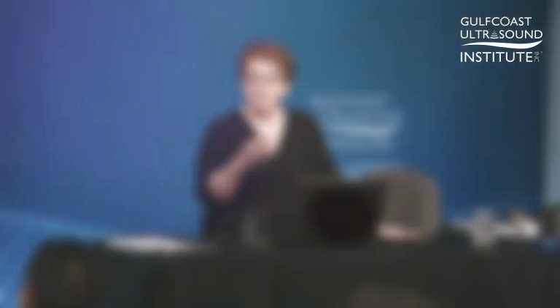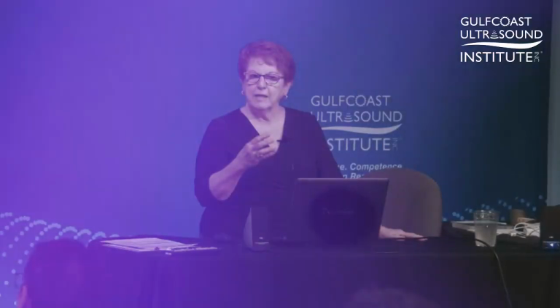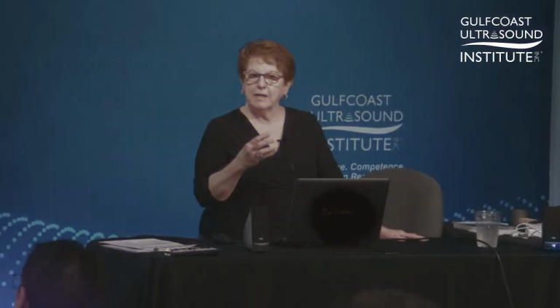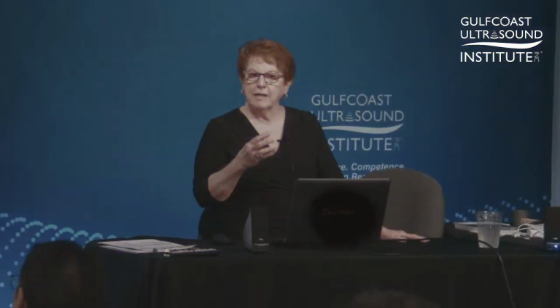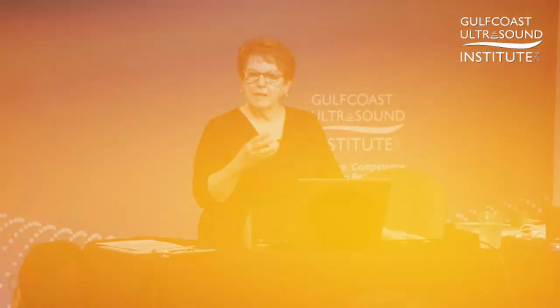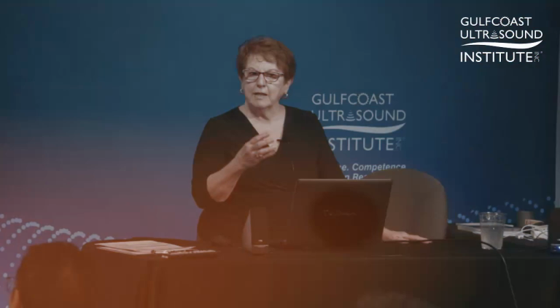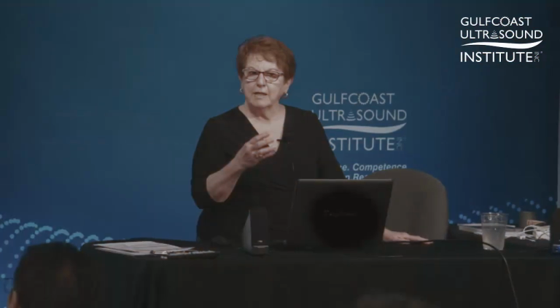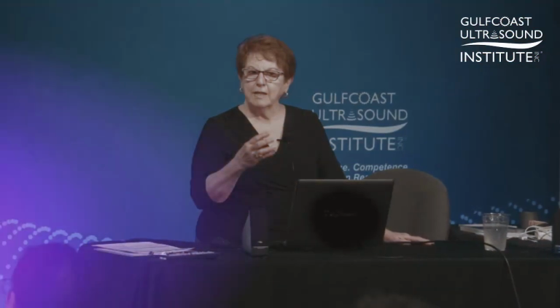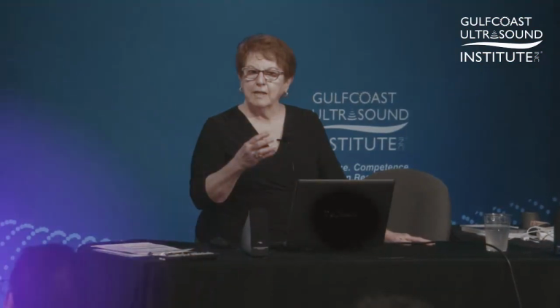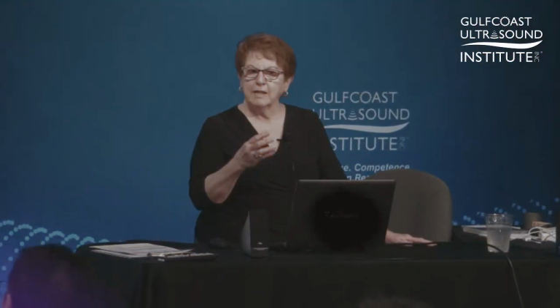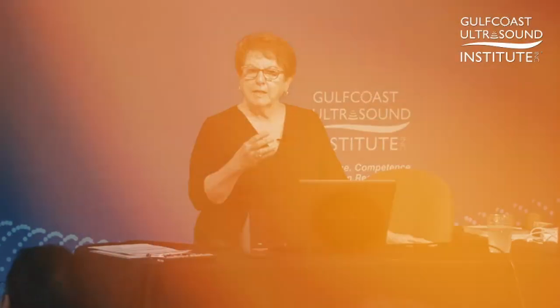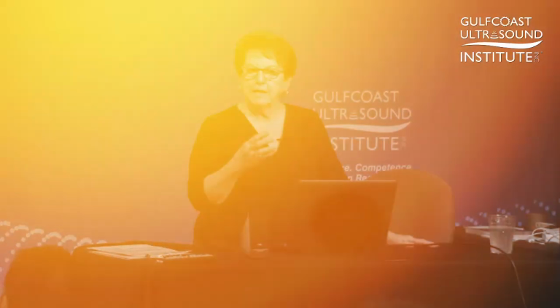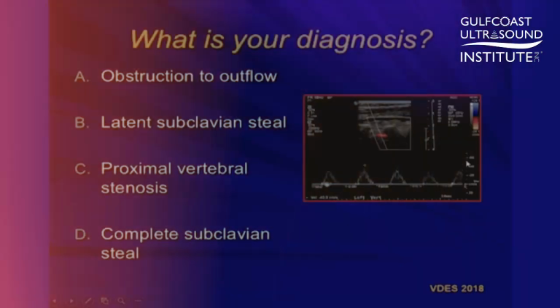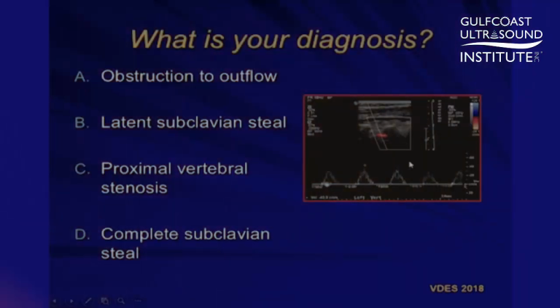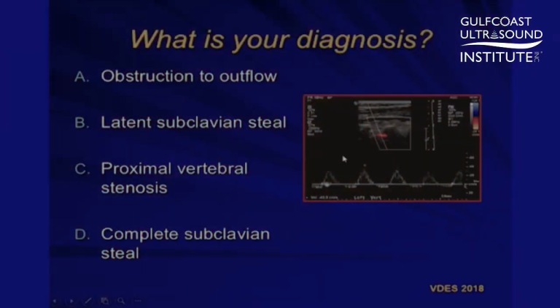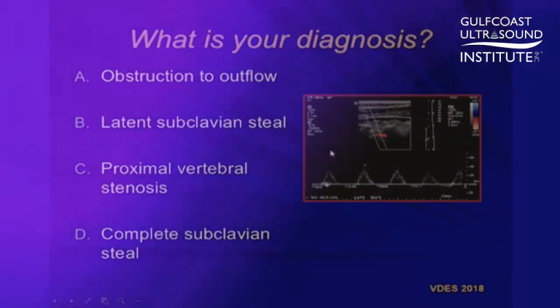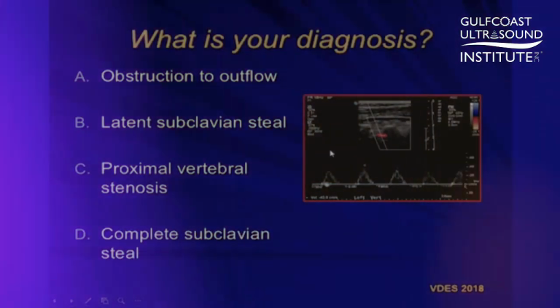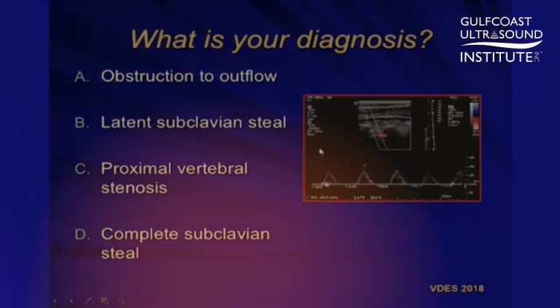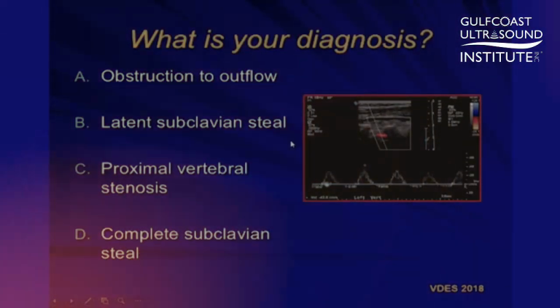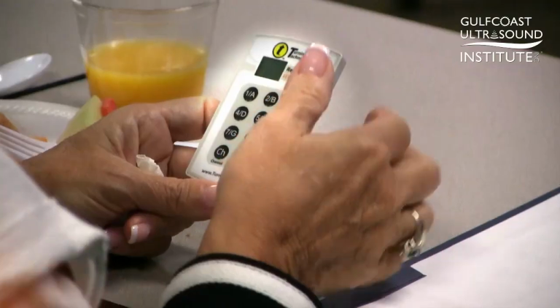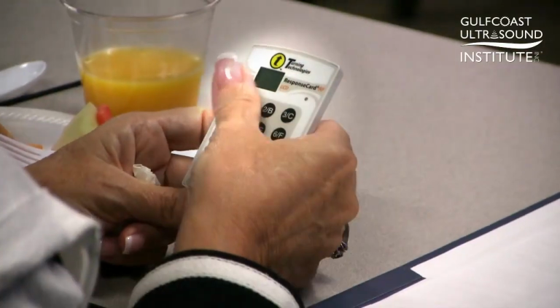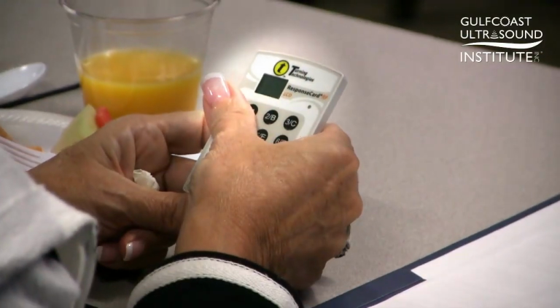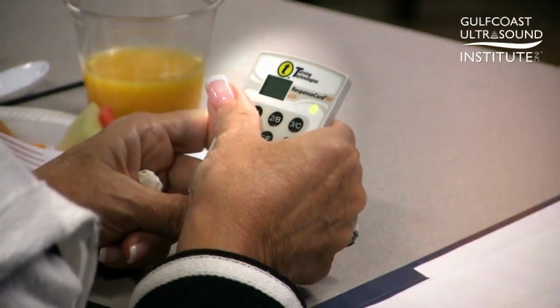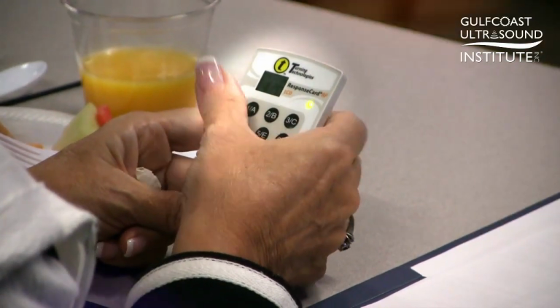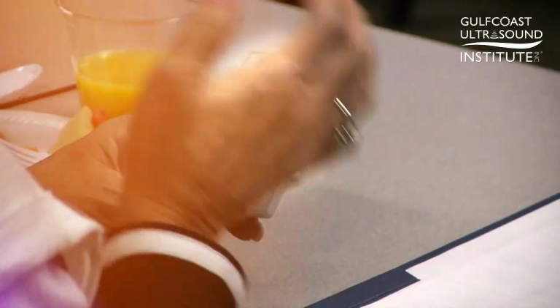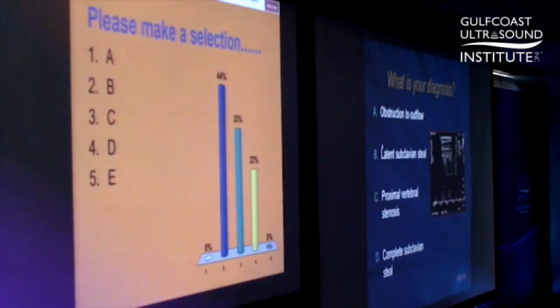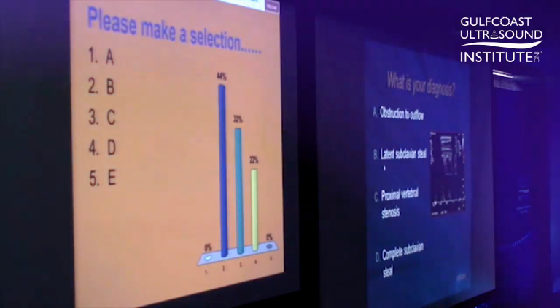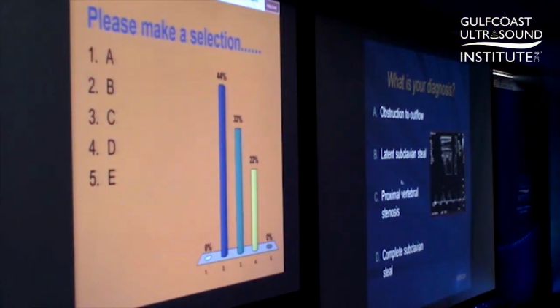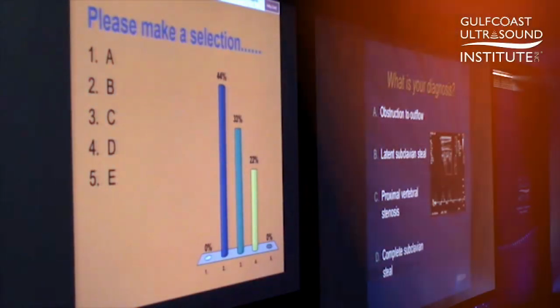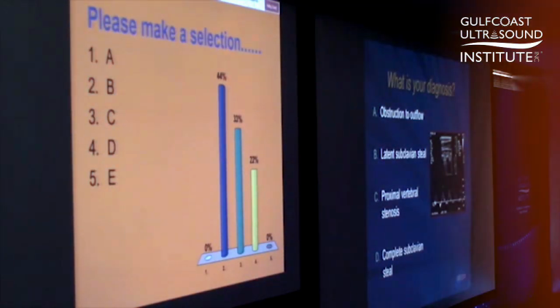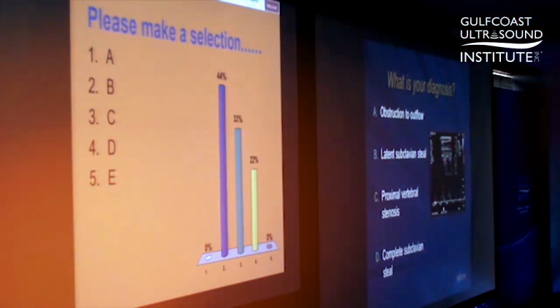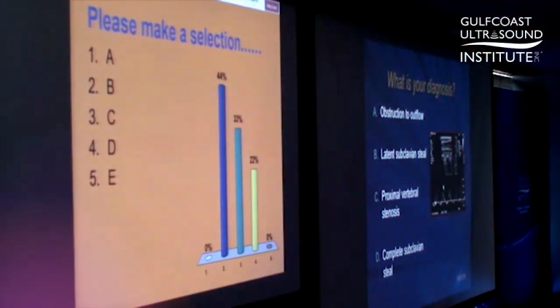The course utilizes lectures based on APCA content outlines, interactive case studies, and mock examinations using an audience response system to prepare participants for the rigorous registry exam.